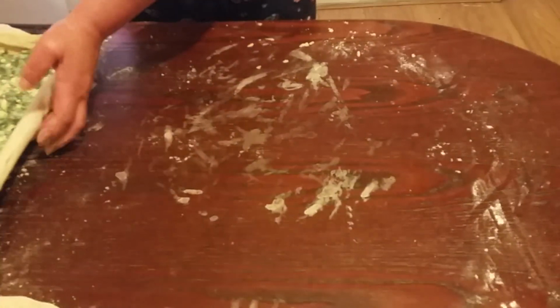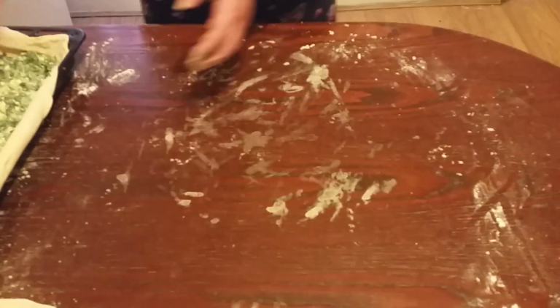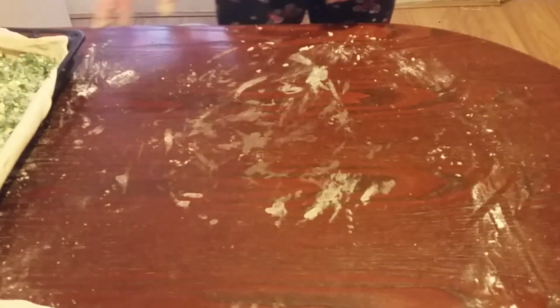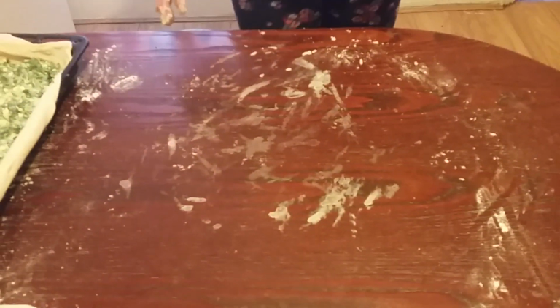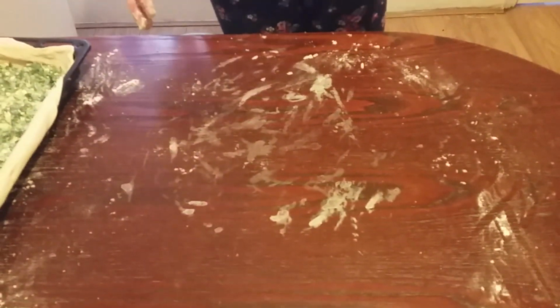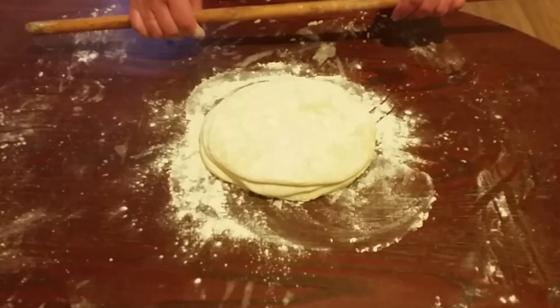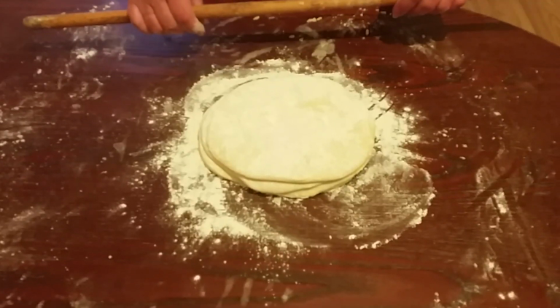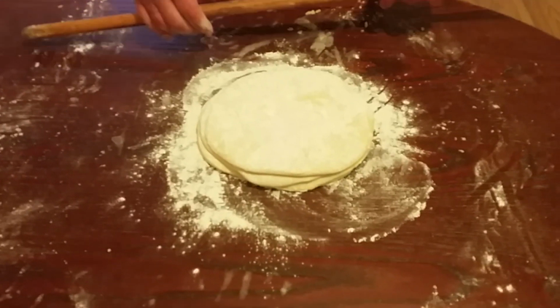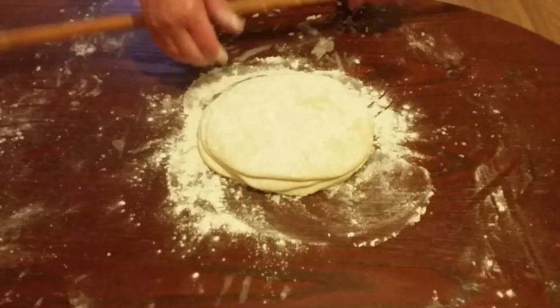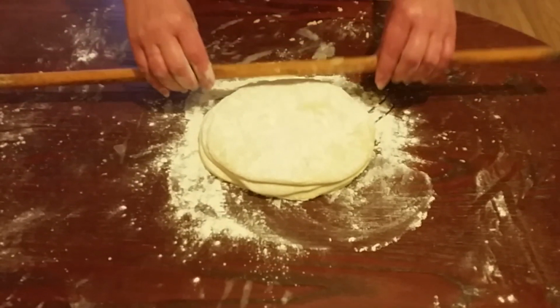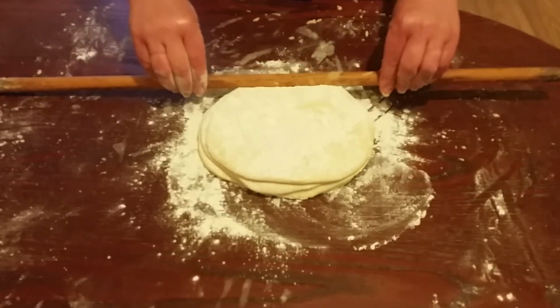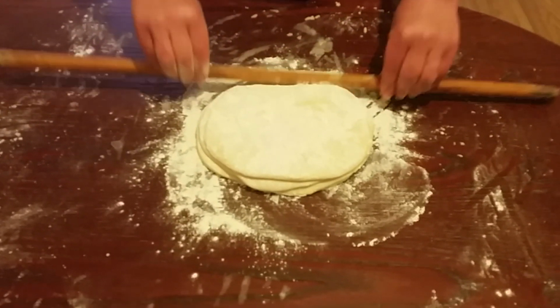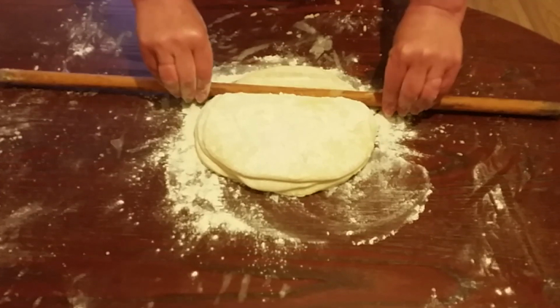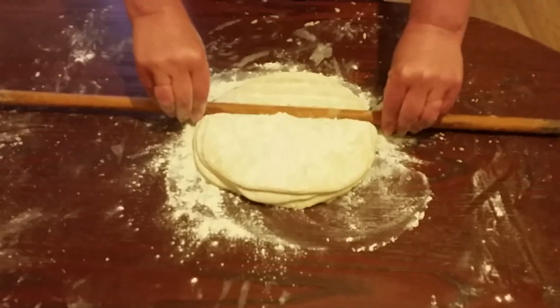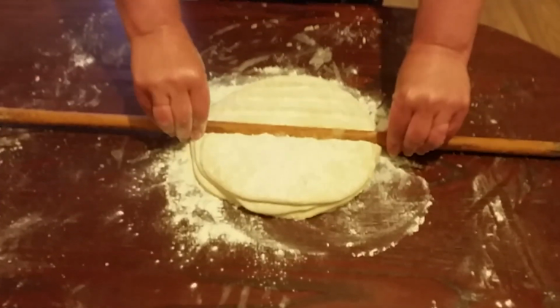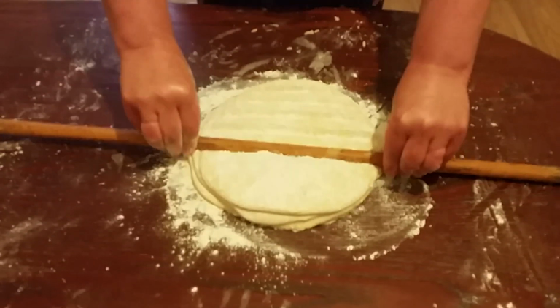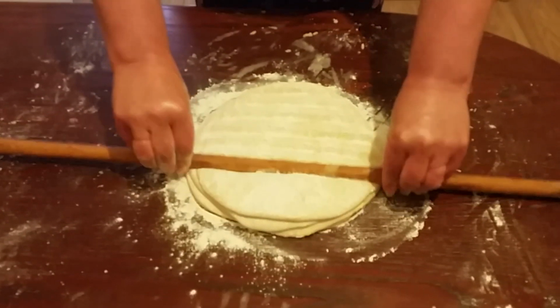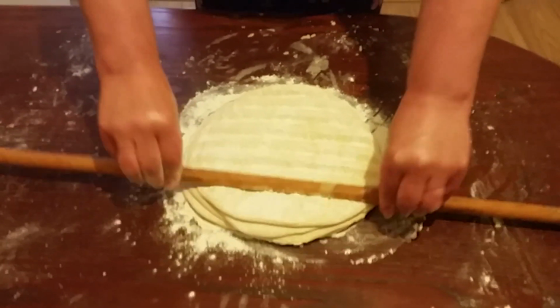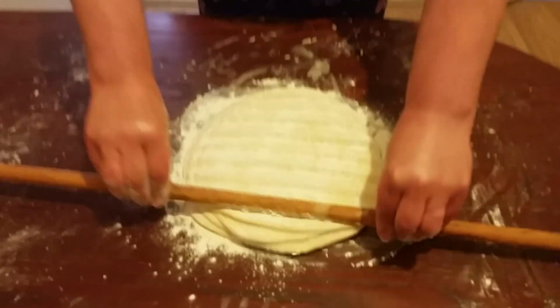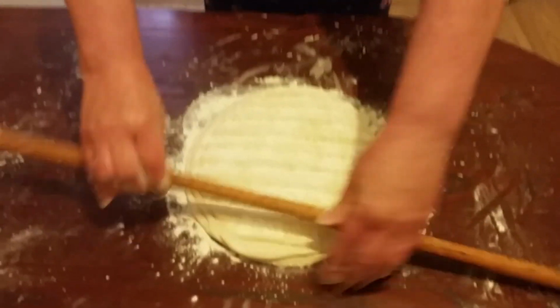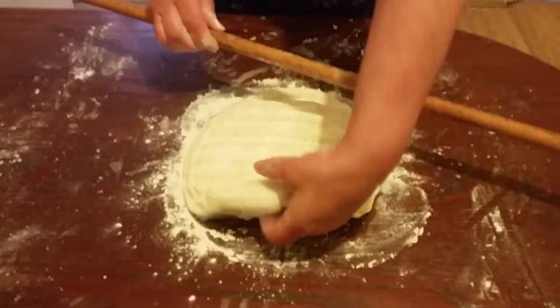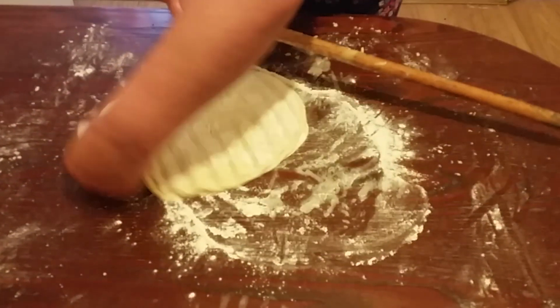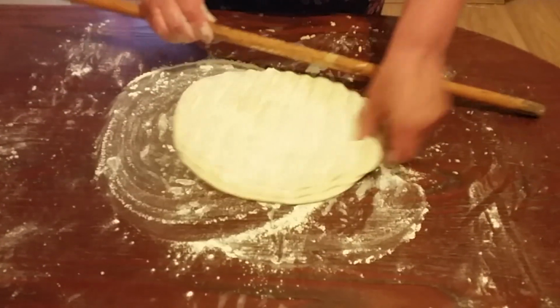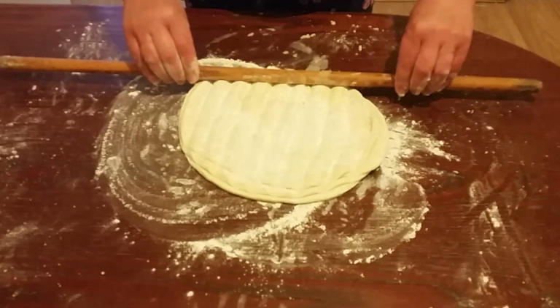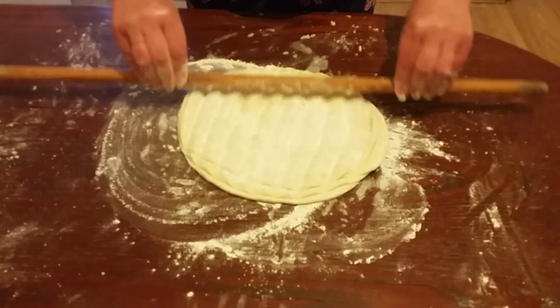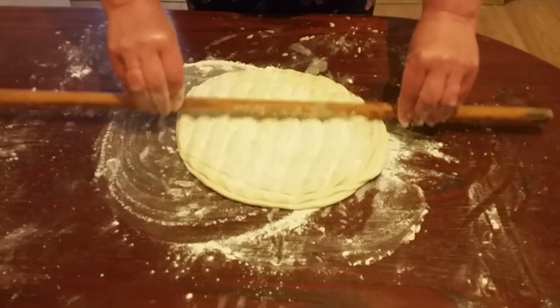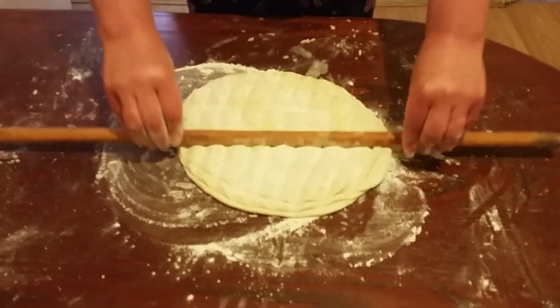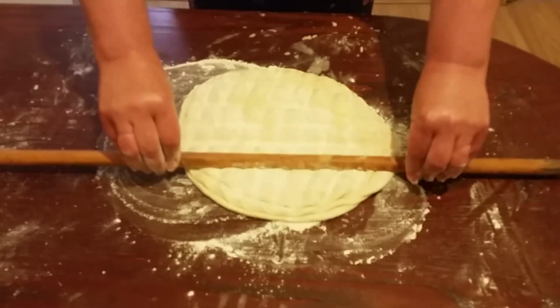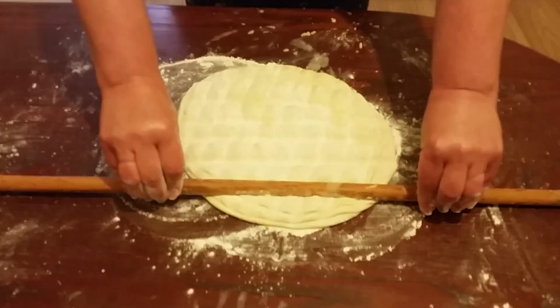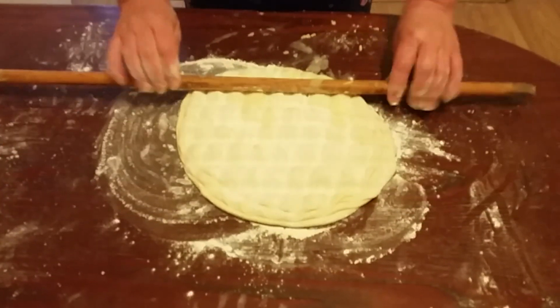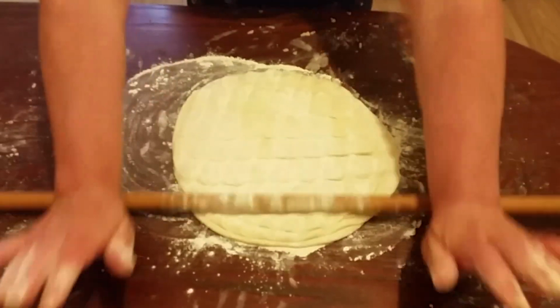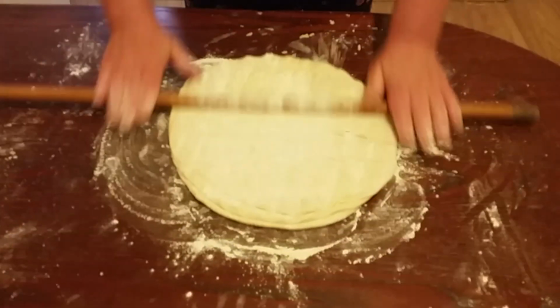Now we're going to leave that aside. Now we are going to get our top and spread it around and do this like we did before.